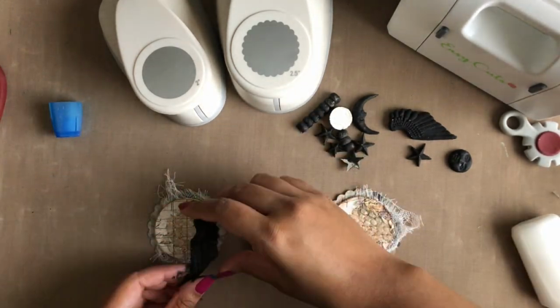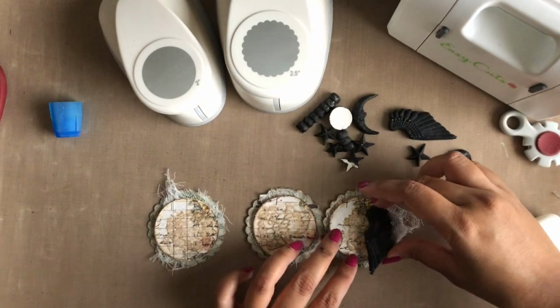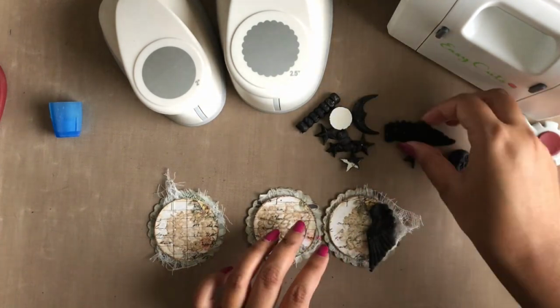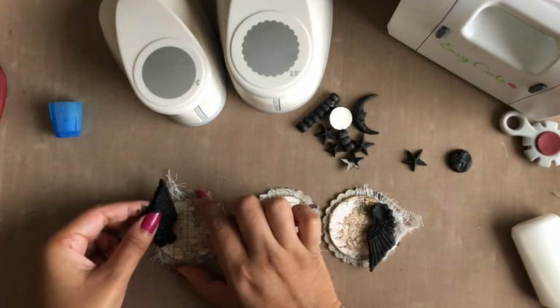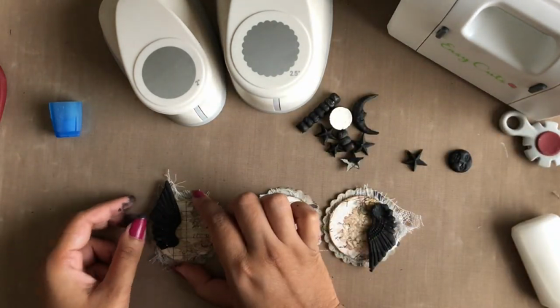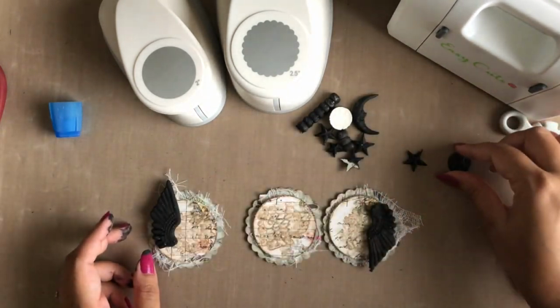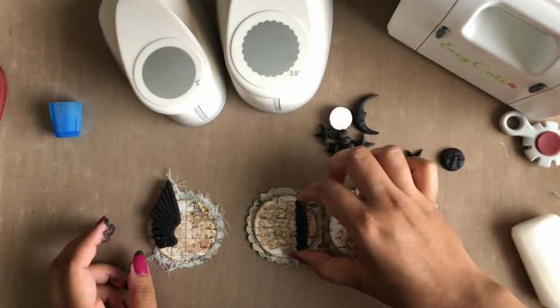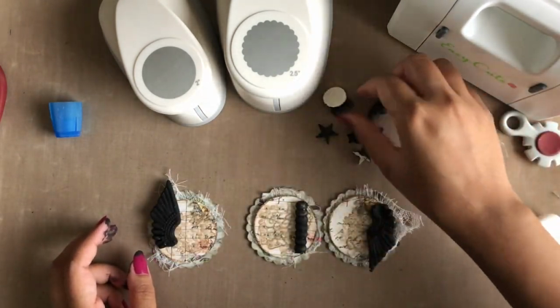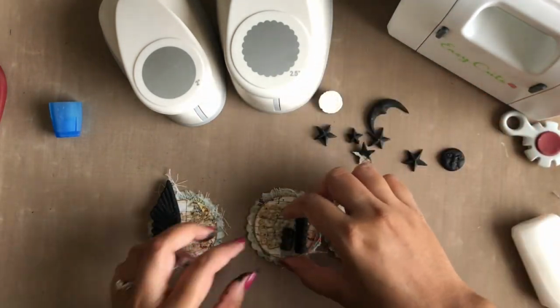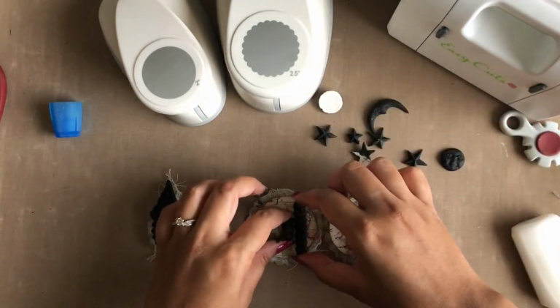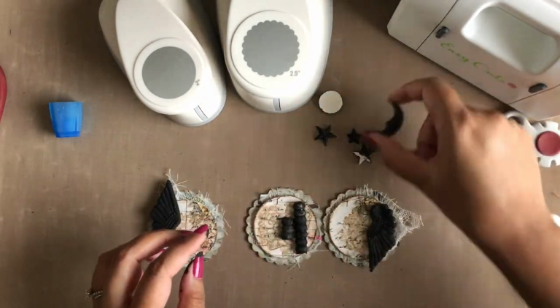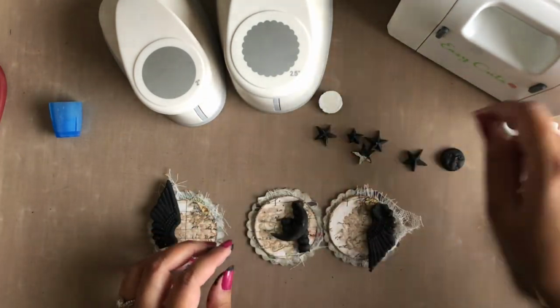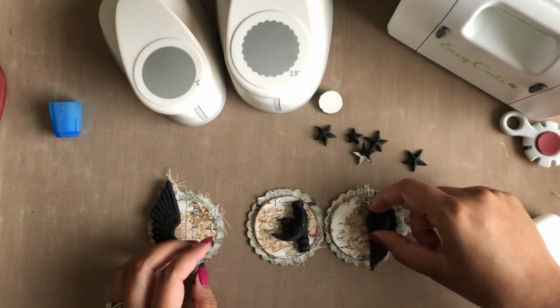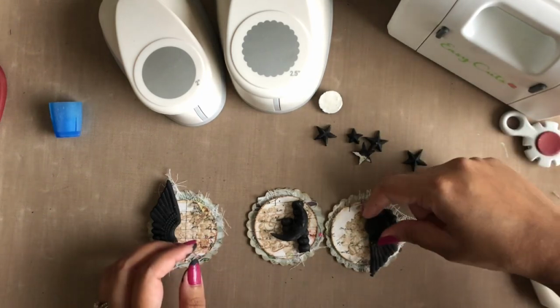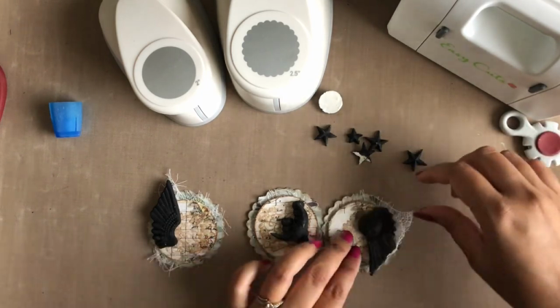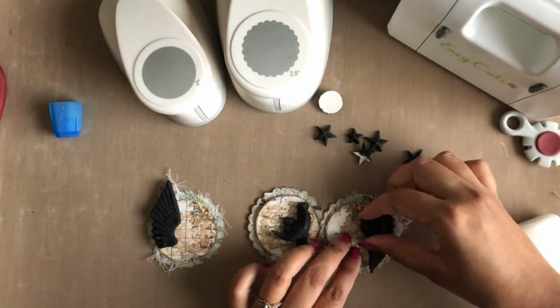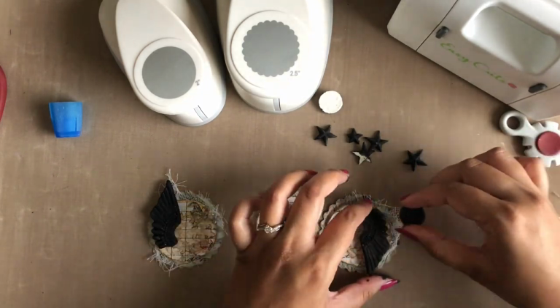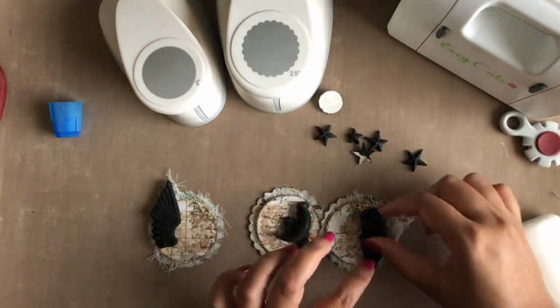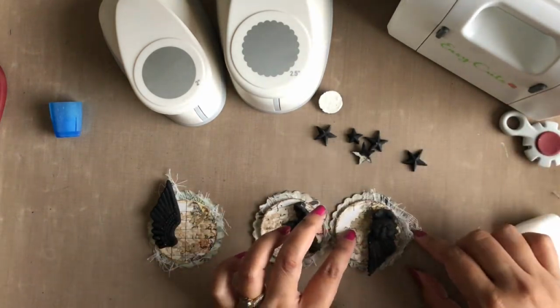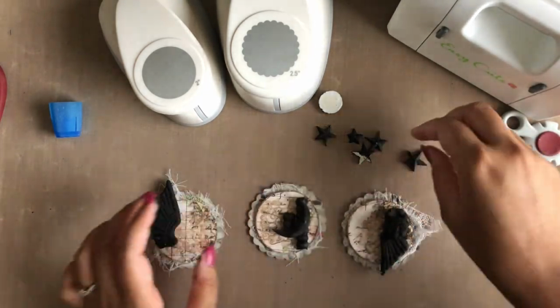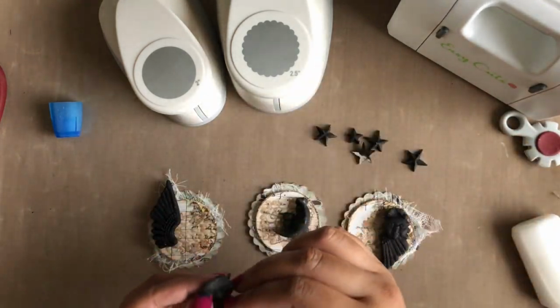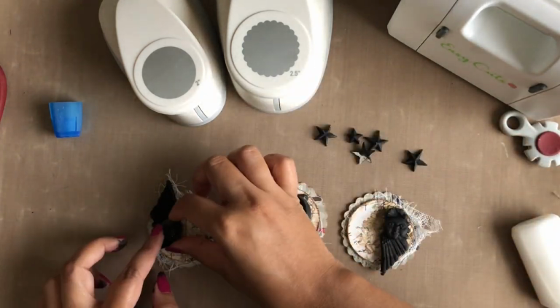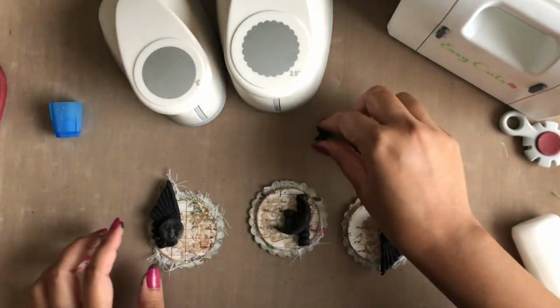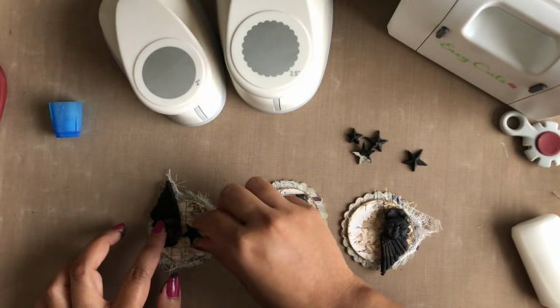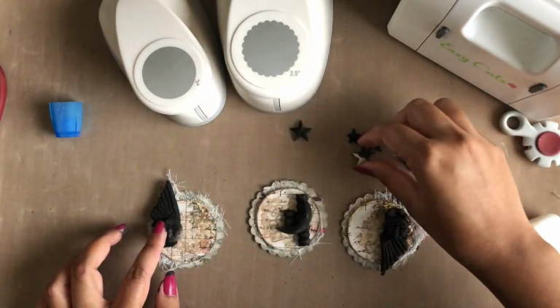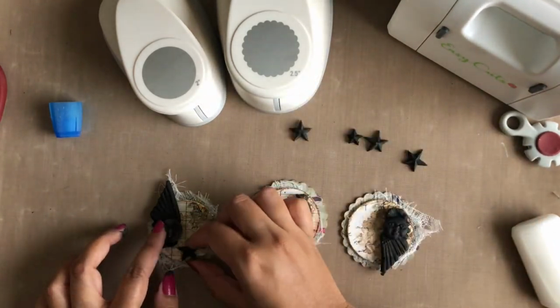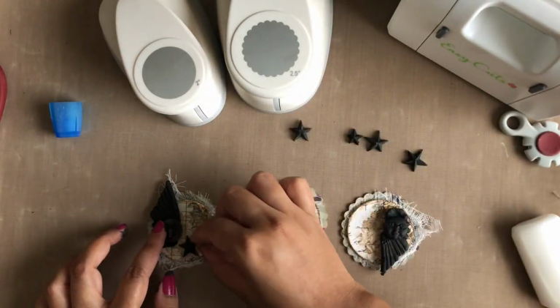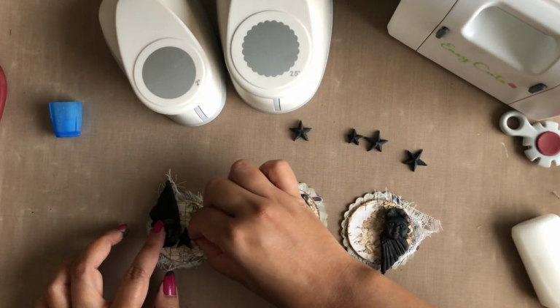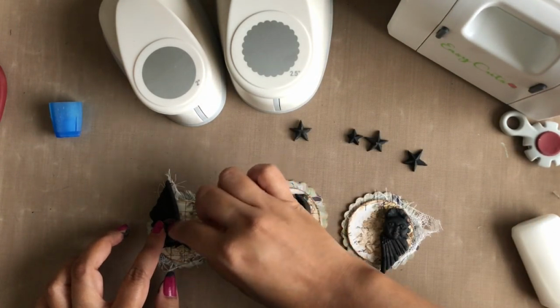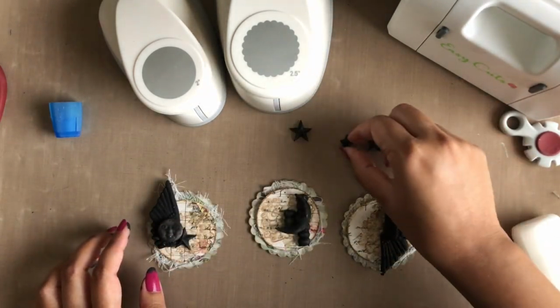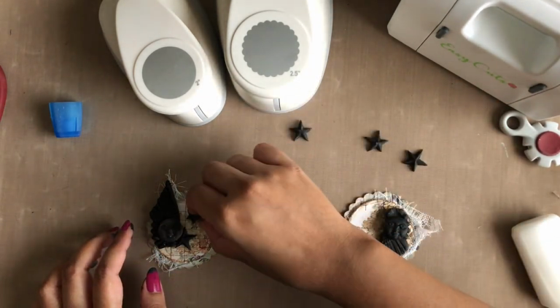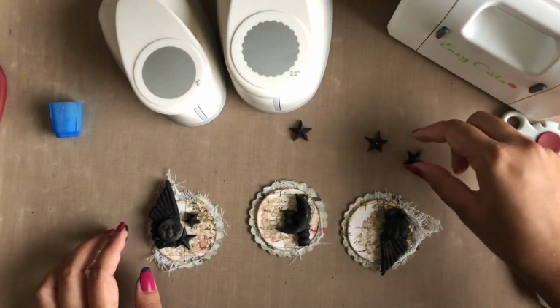Next I am gluing some clay mold embellishments which I have pre-painted with black gesso on all my coins and adhering them in their places.